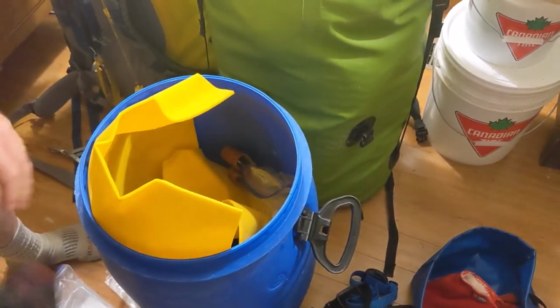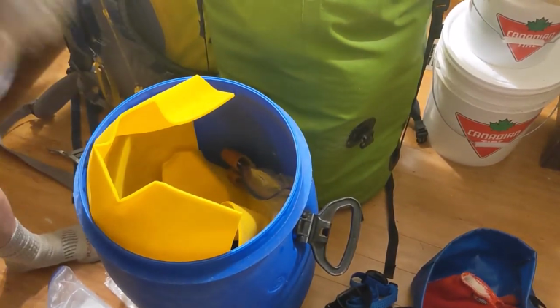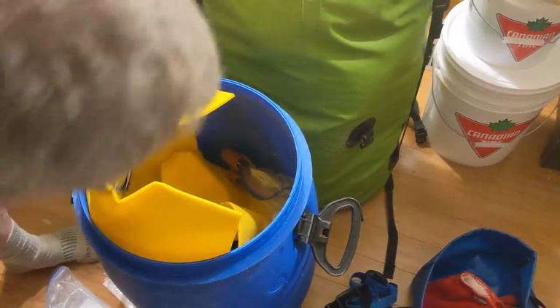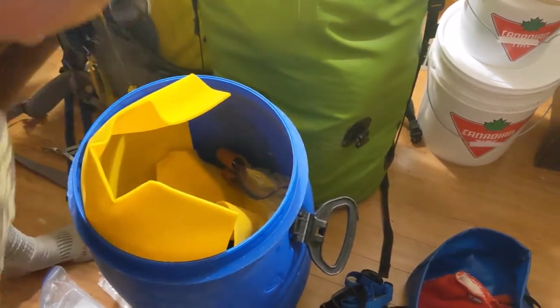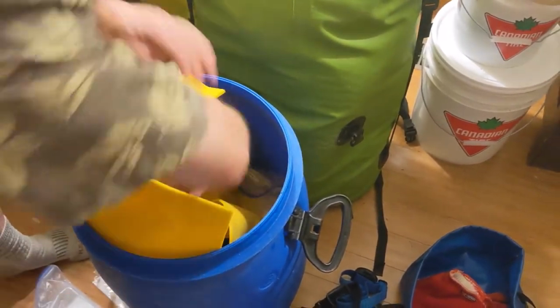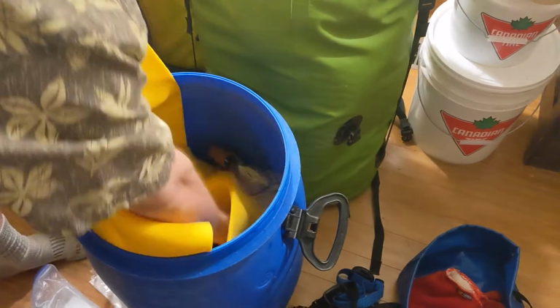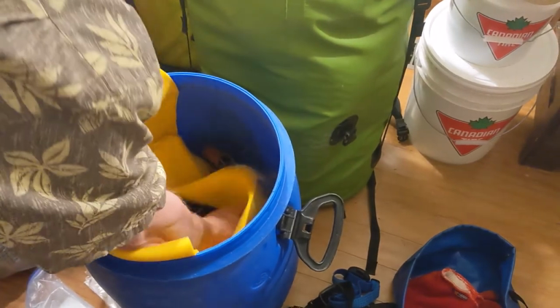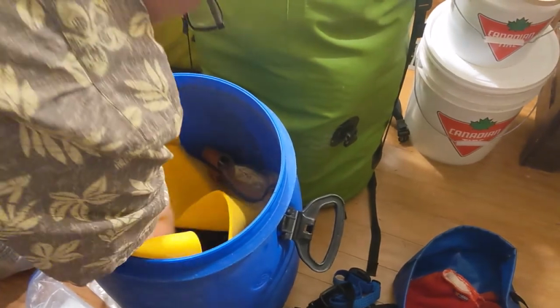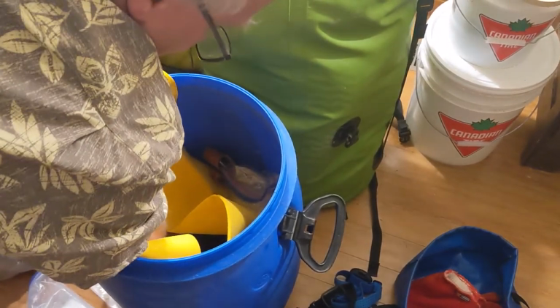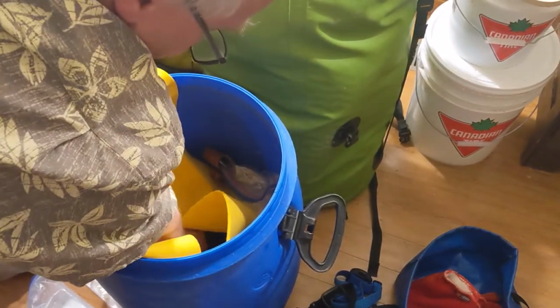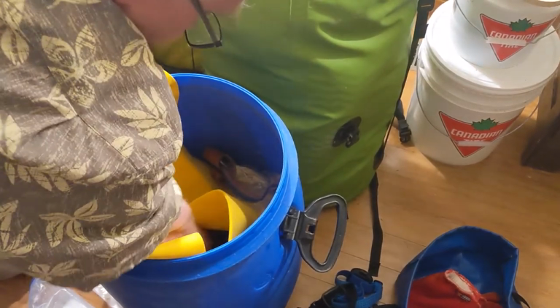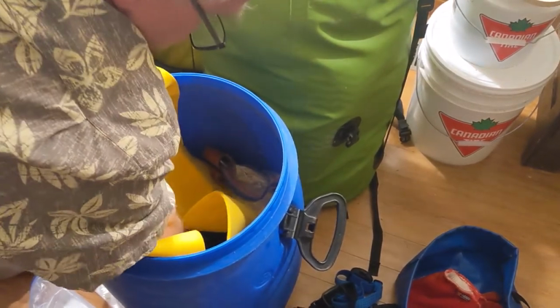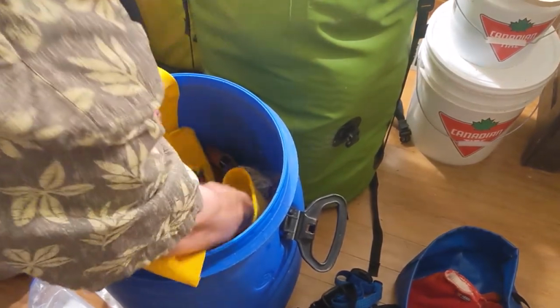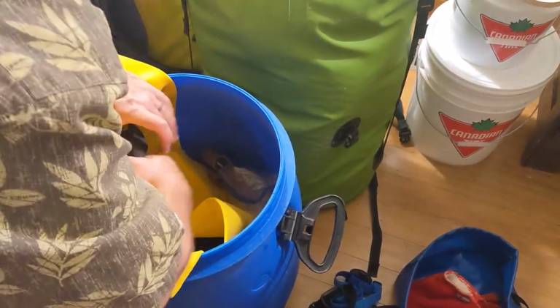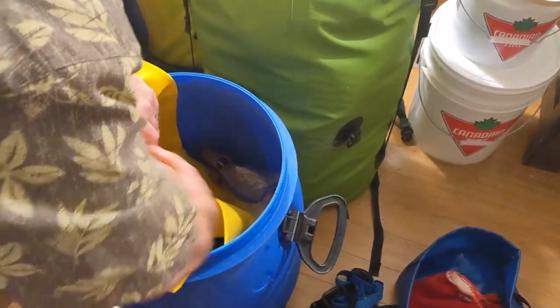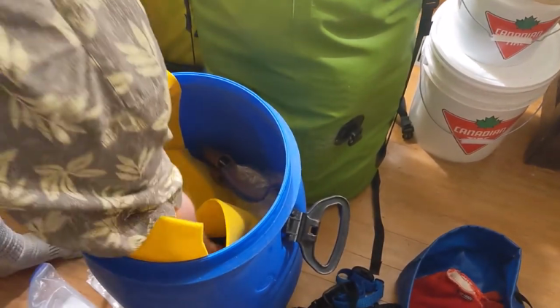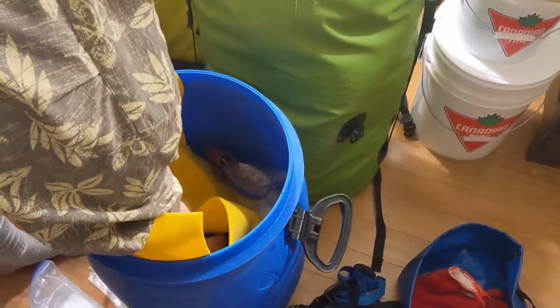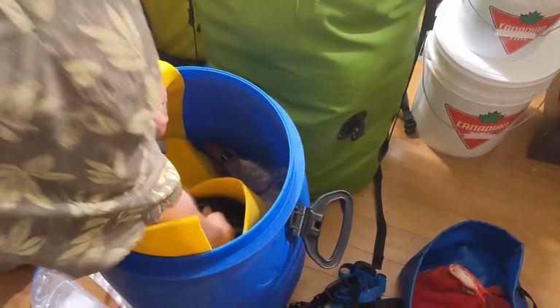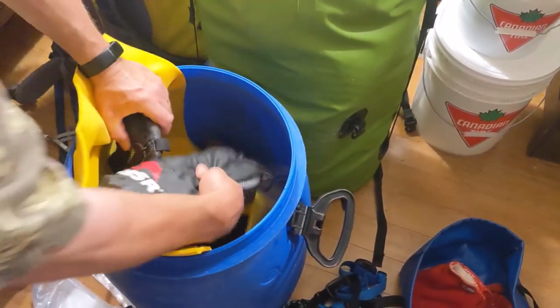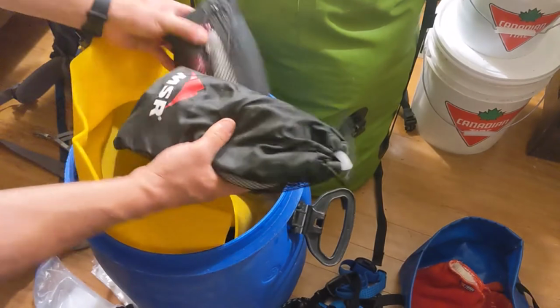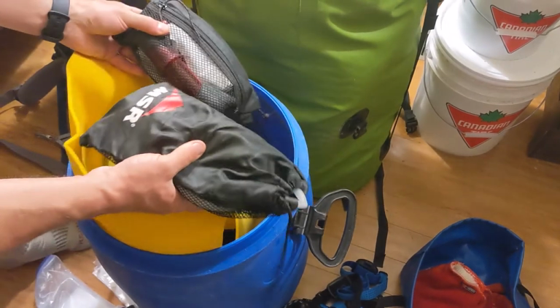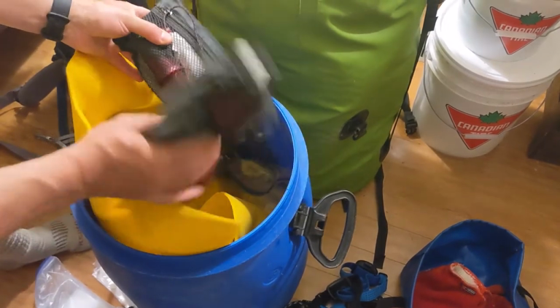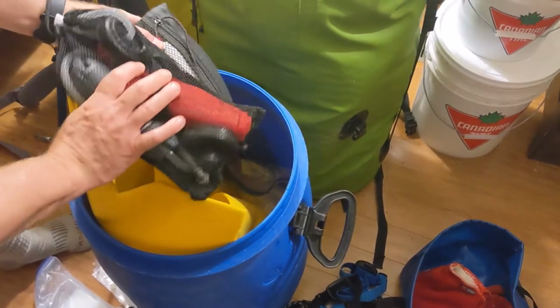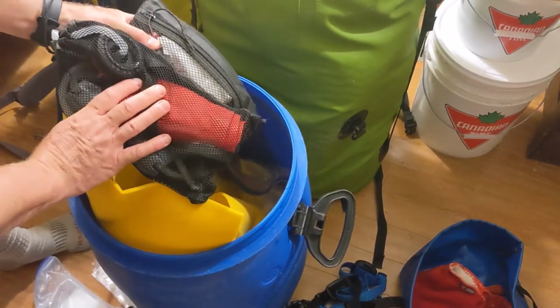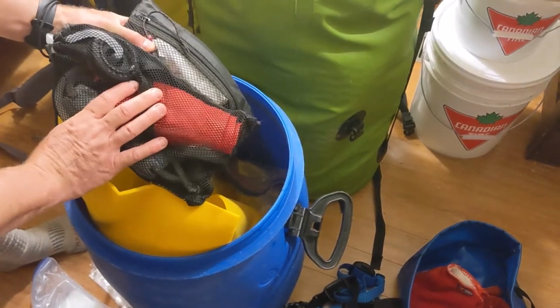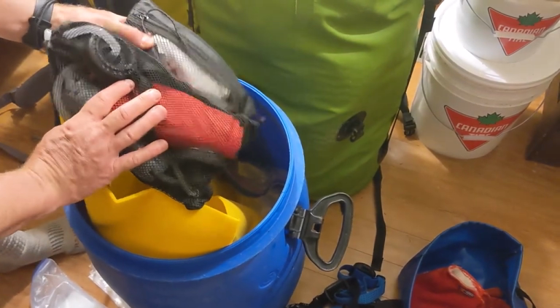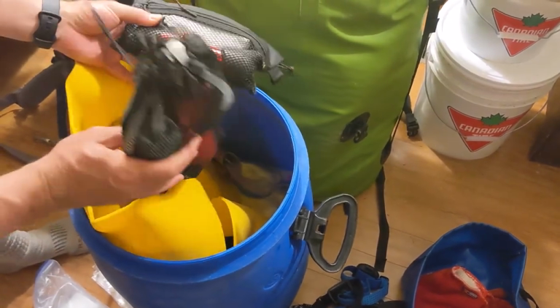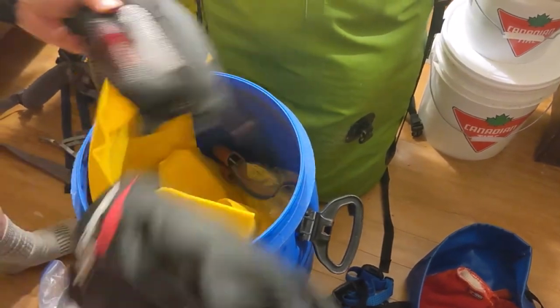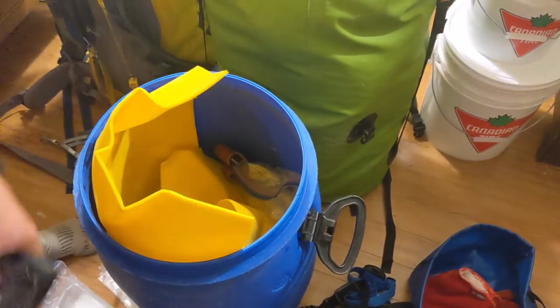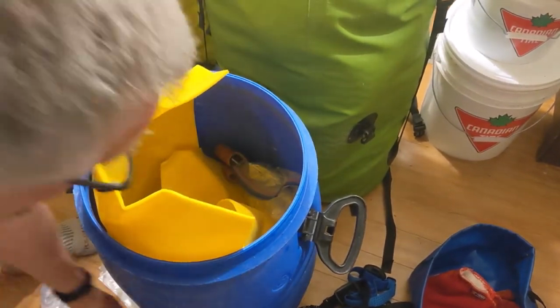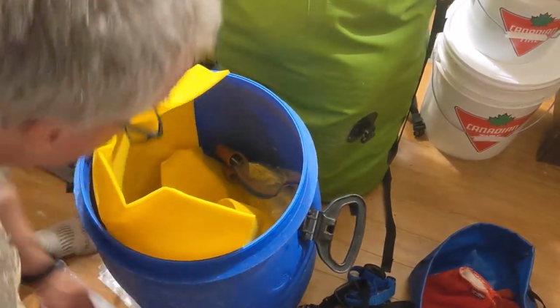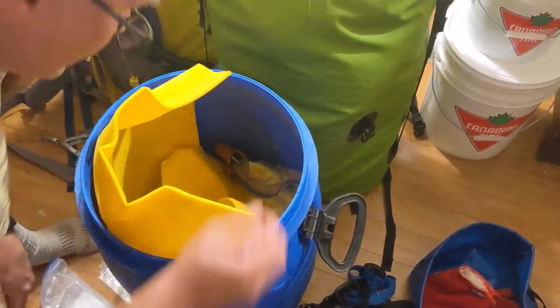One cord for a clothesline. Water purification — I brought two water filters this last time. I always have a backup, two different ones.